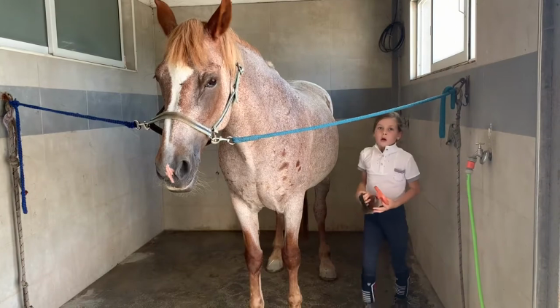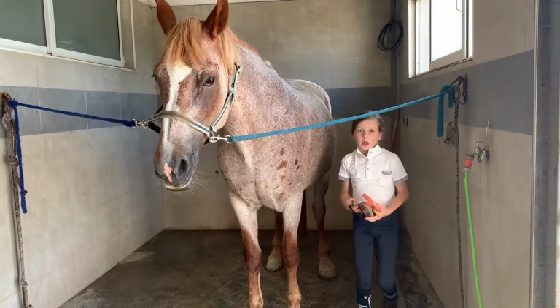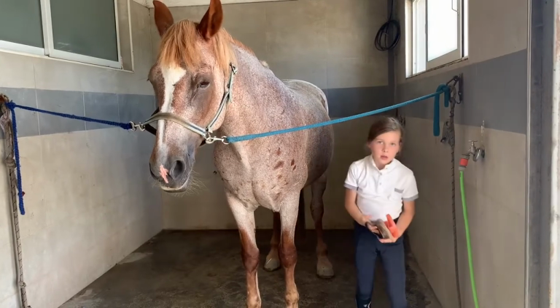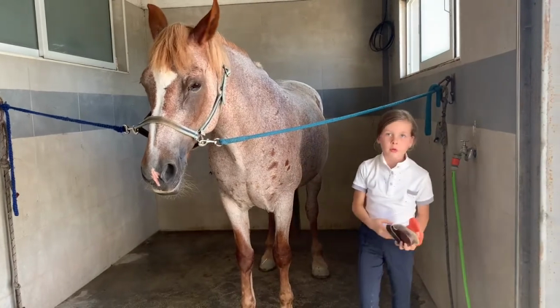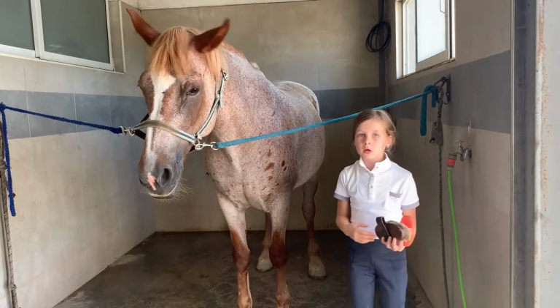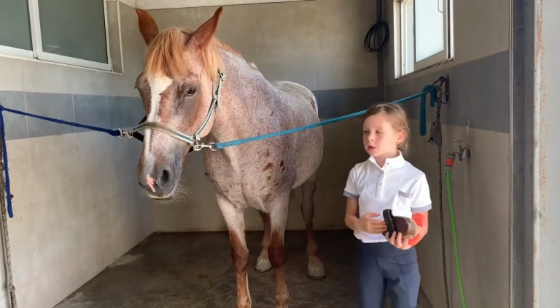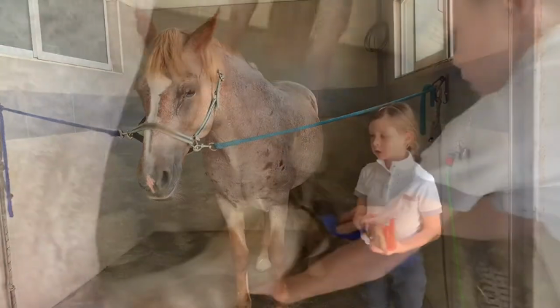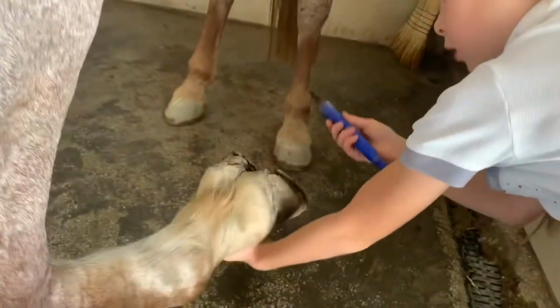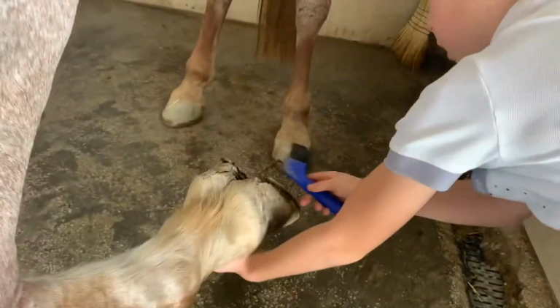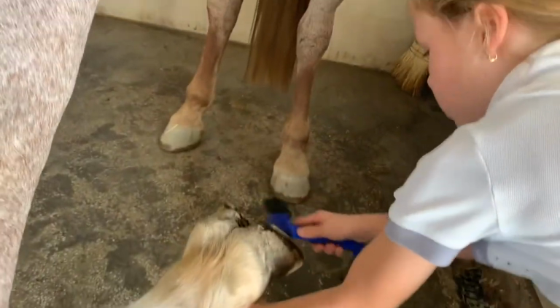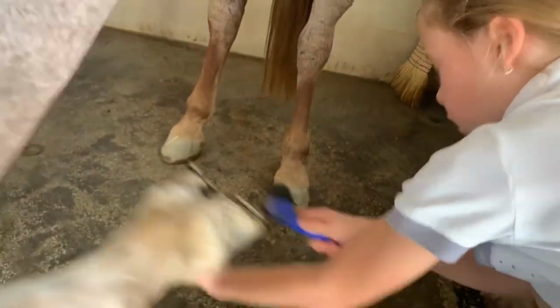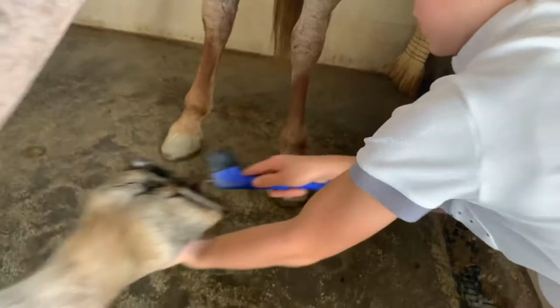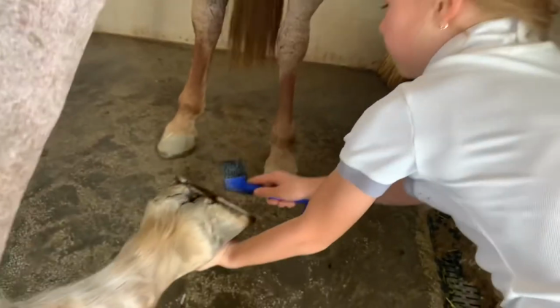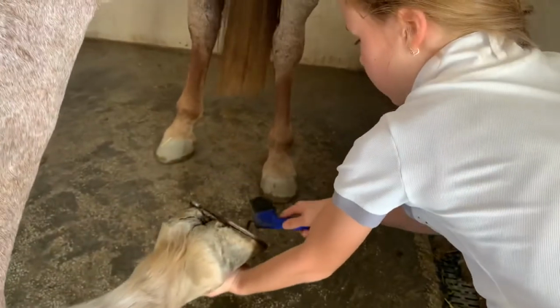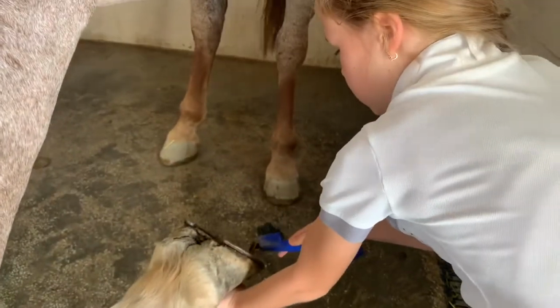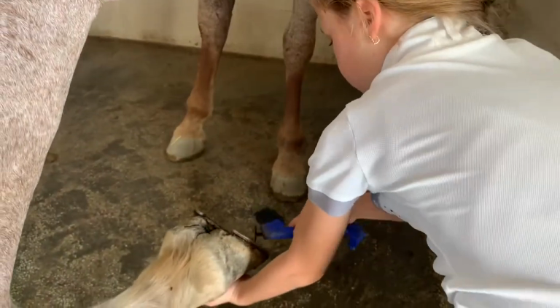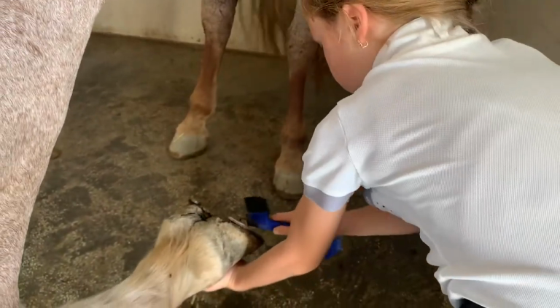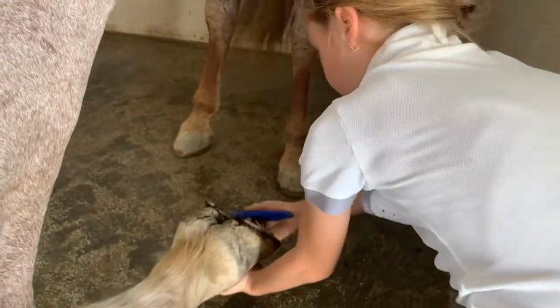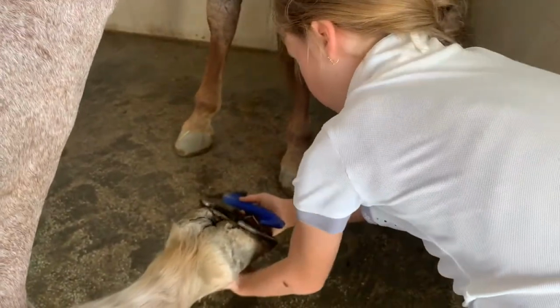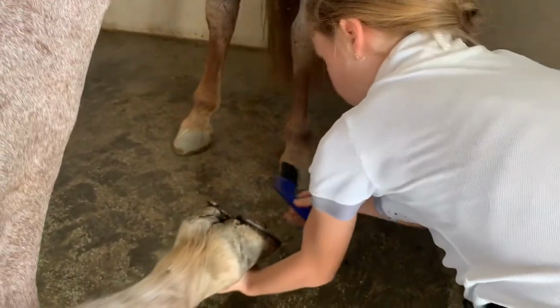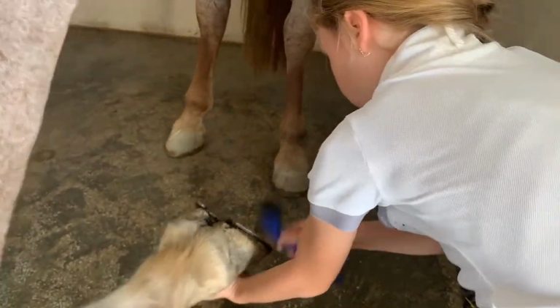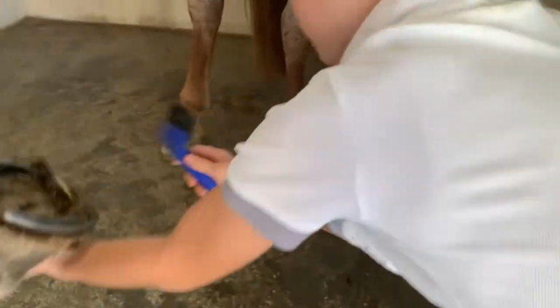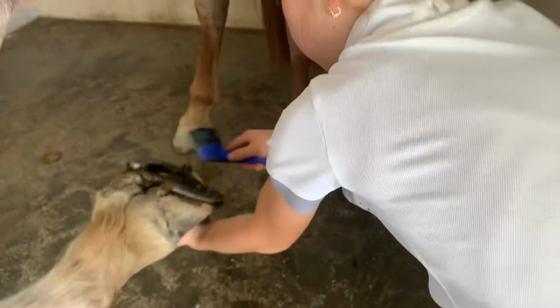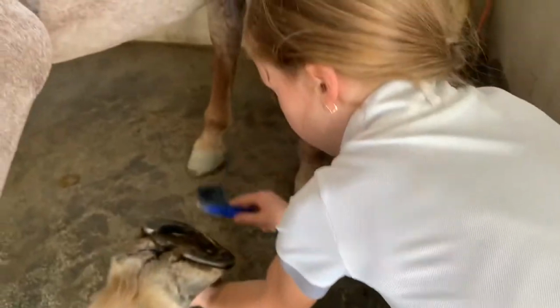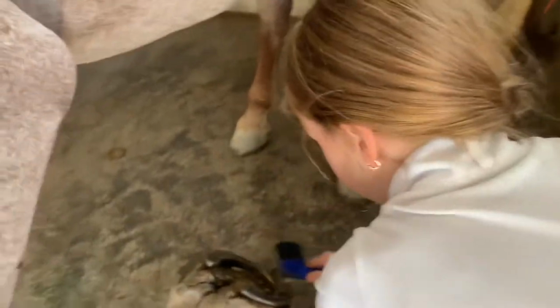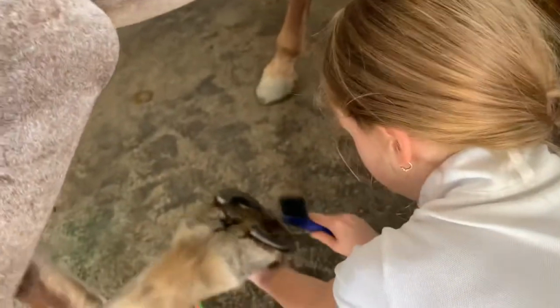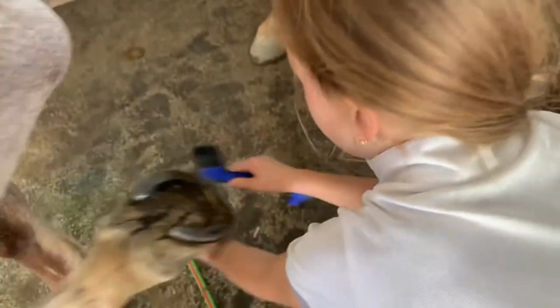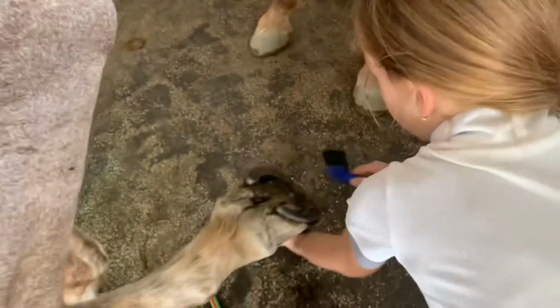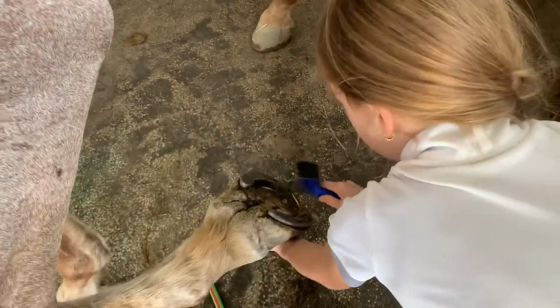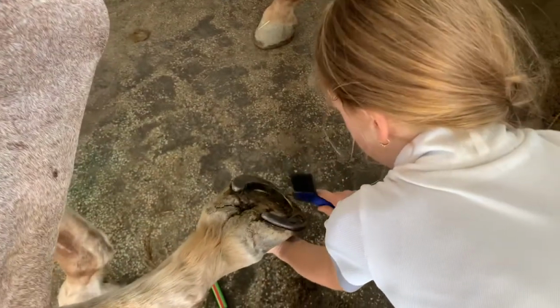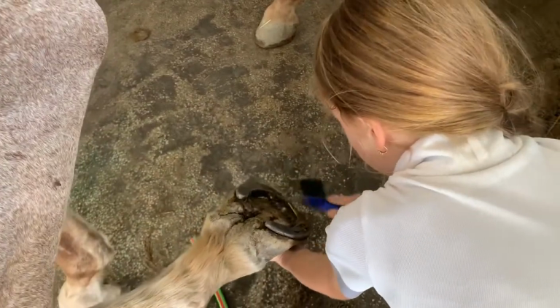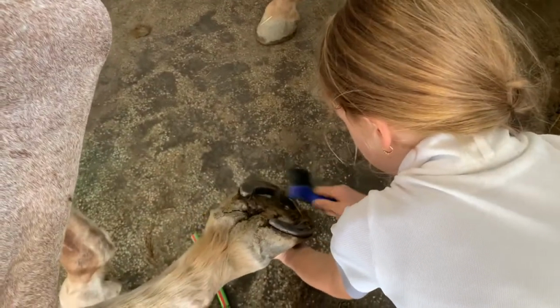Now we are going to pick the hooves. This is called a hoof pick — it's basically a stick thing, and you just pick out all the dirt.